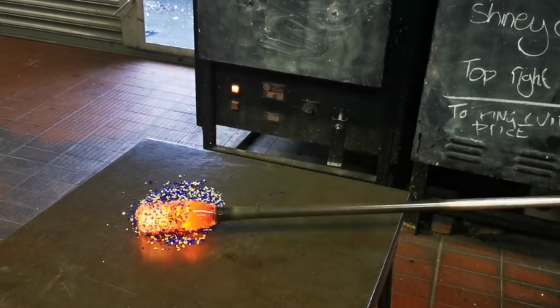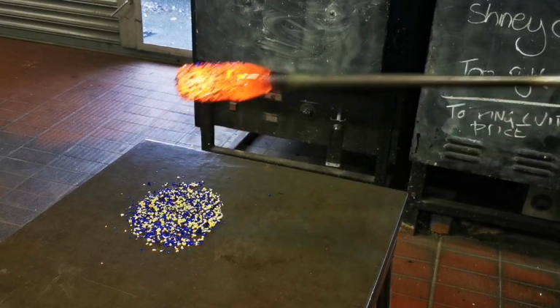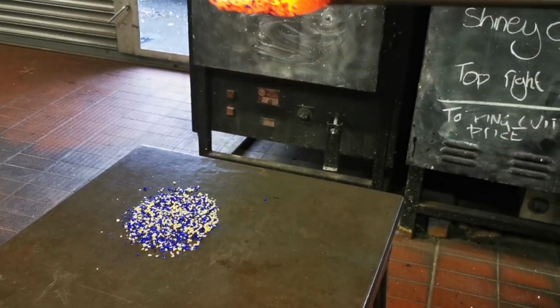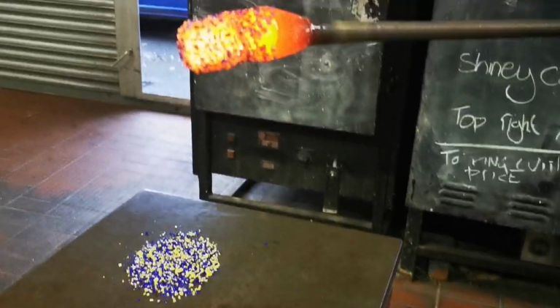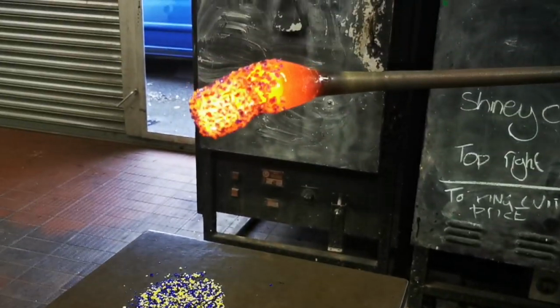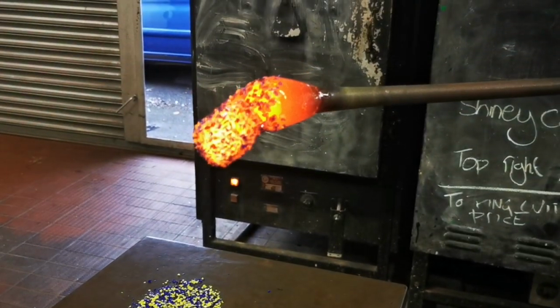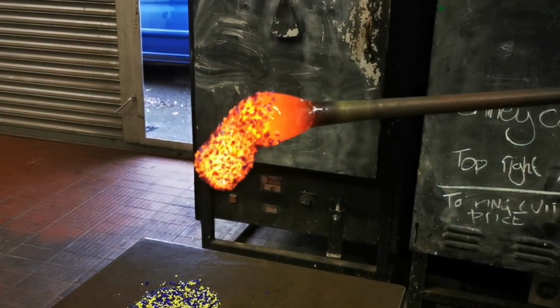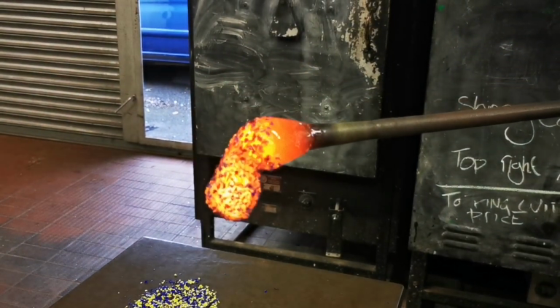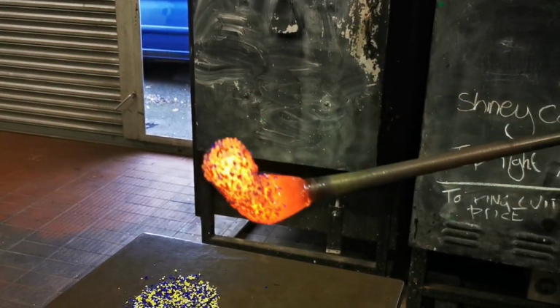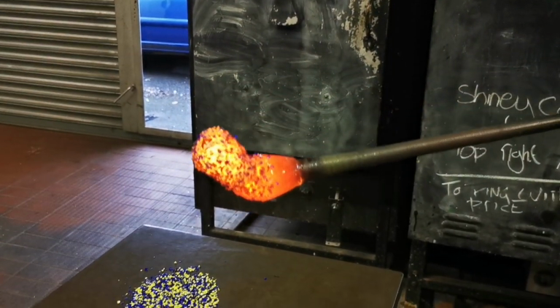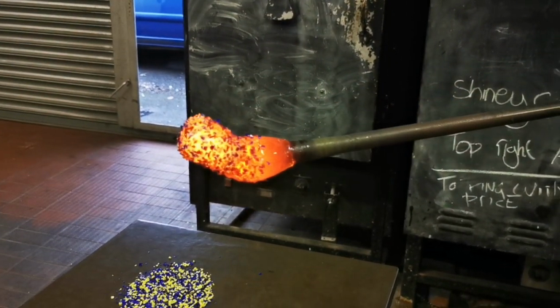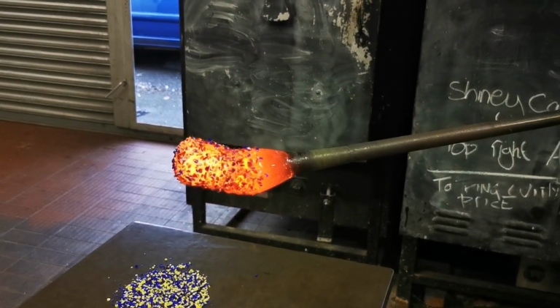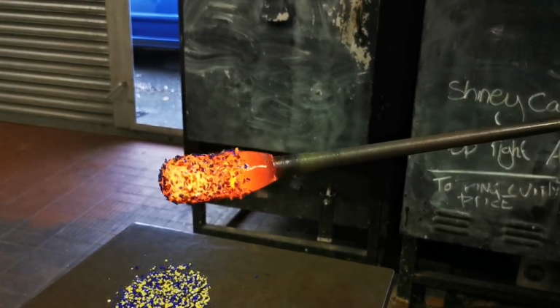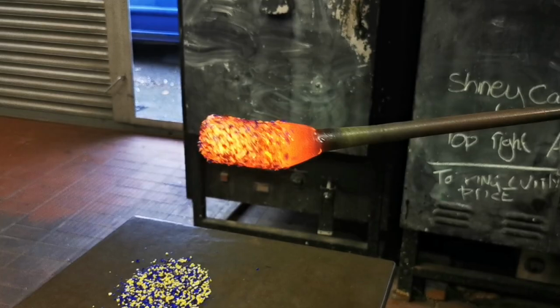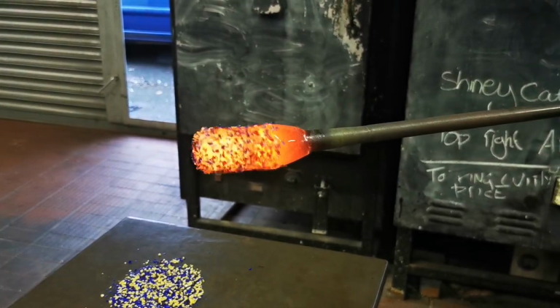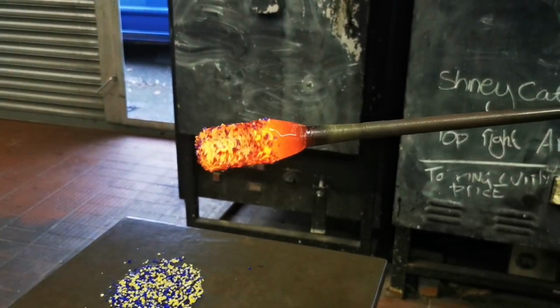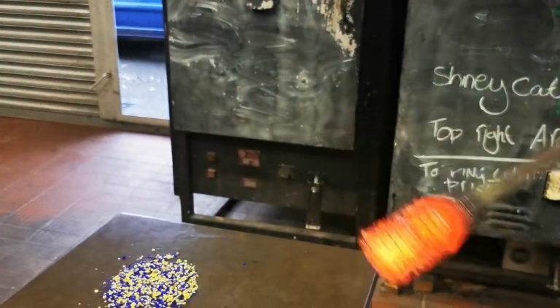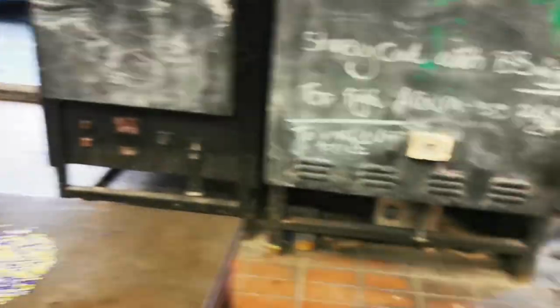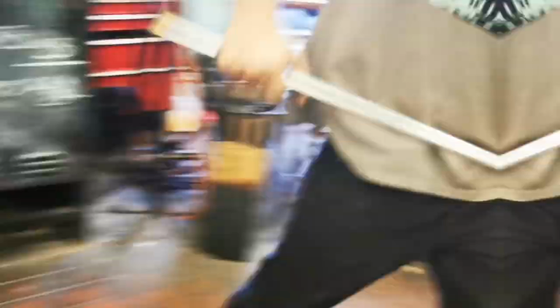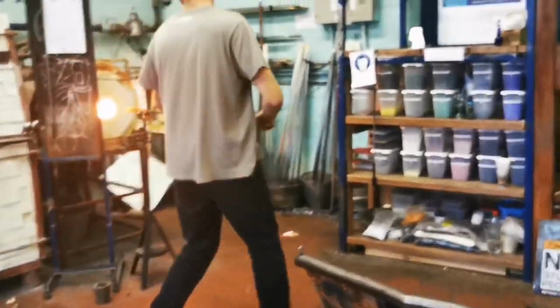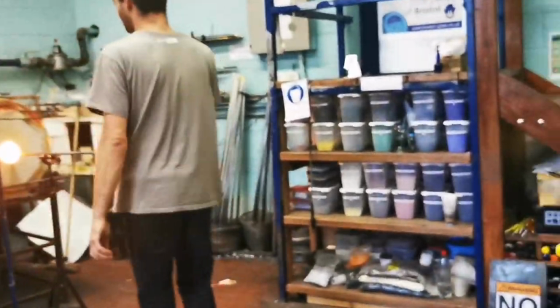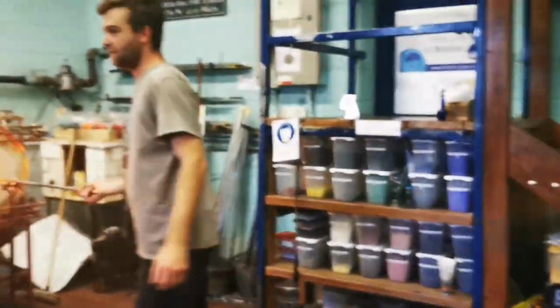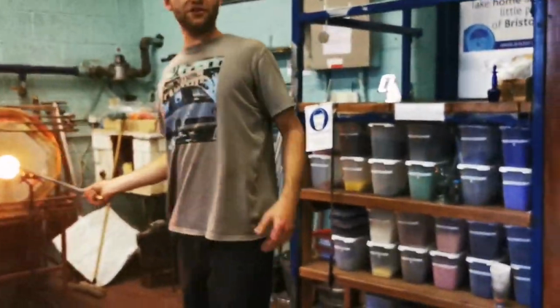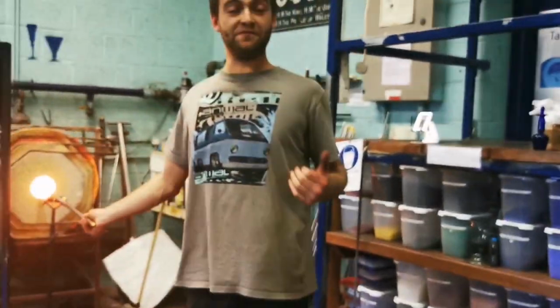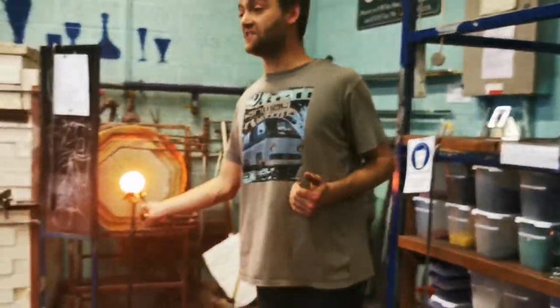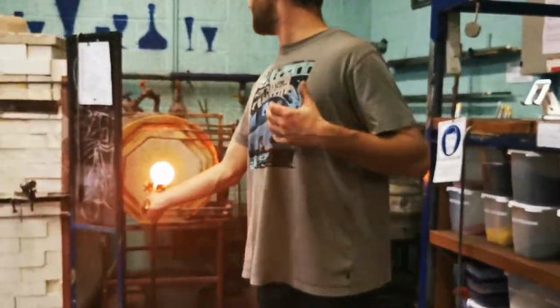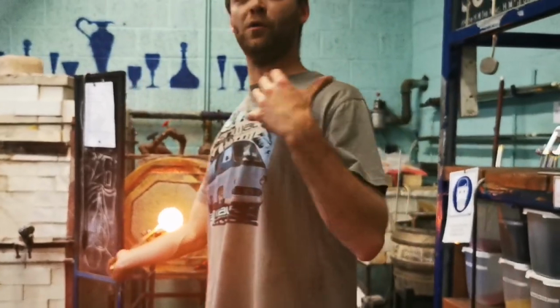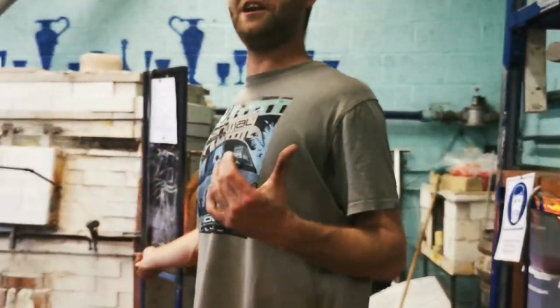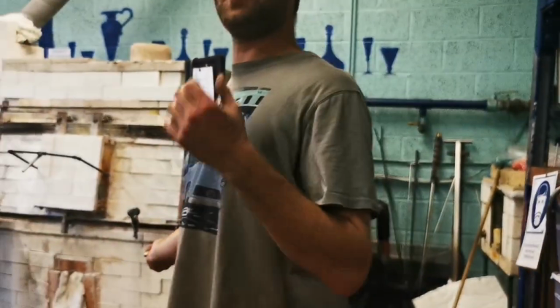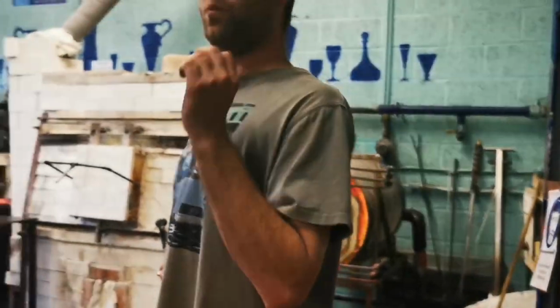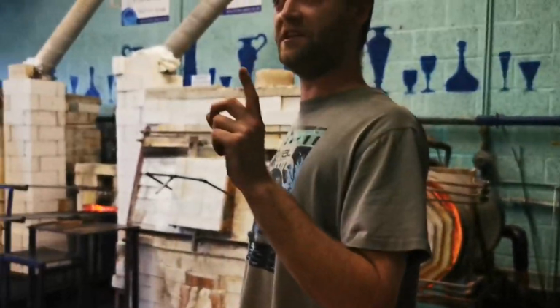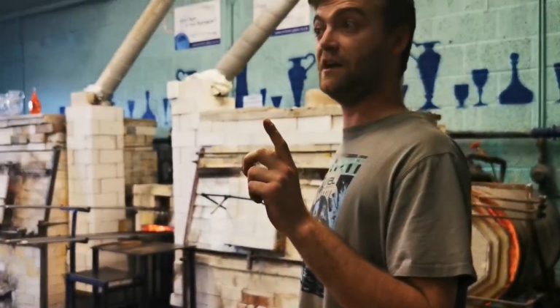You can notice how I have to keep turning. If you stop turning, it's going to fall on the floor. Using the heat from the furnace now, we melt those colours in so we have one piece of glass.